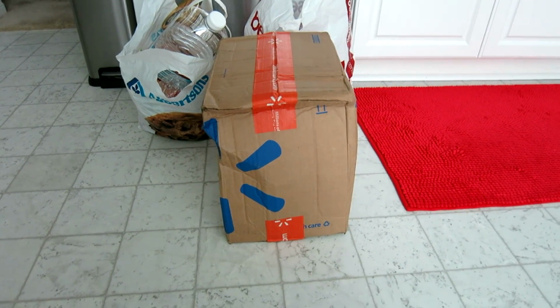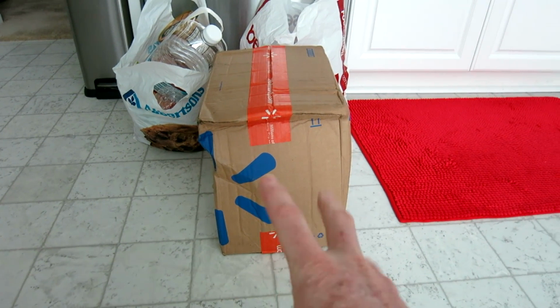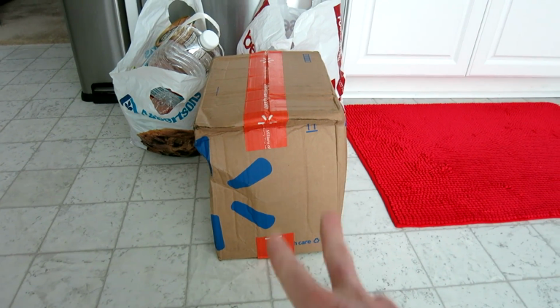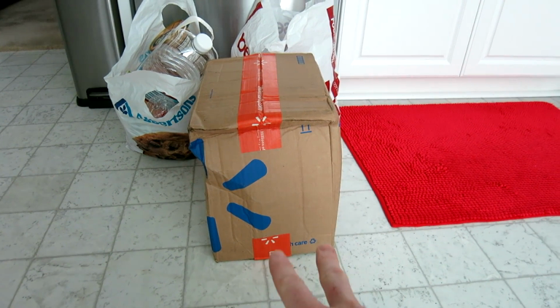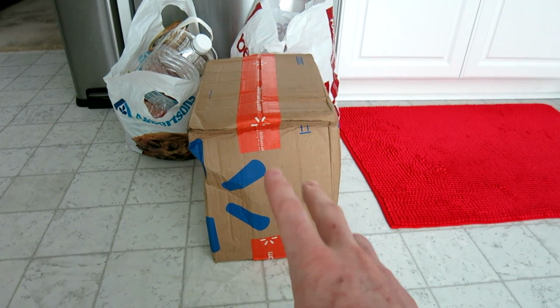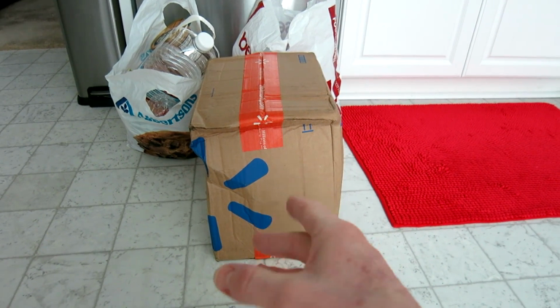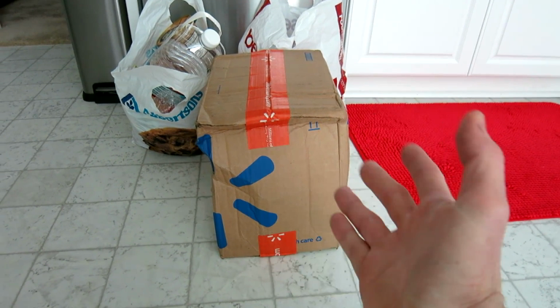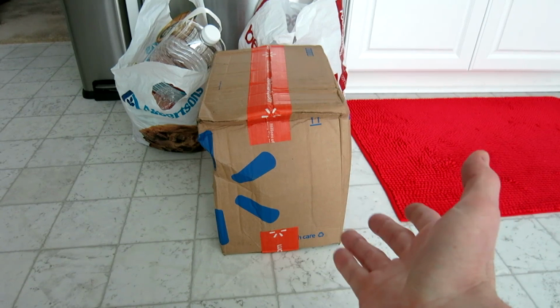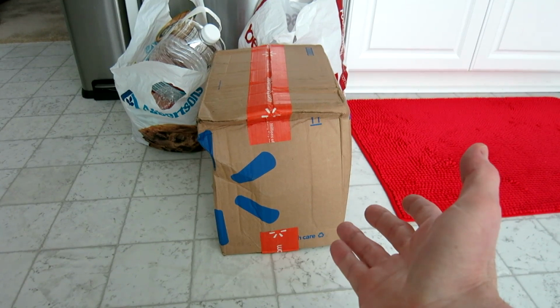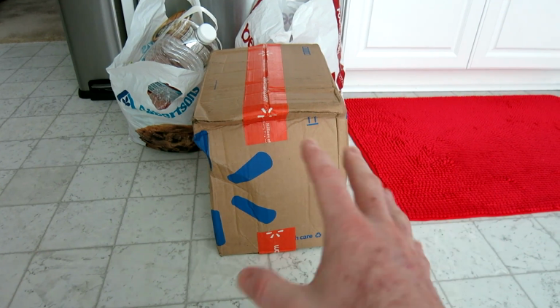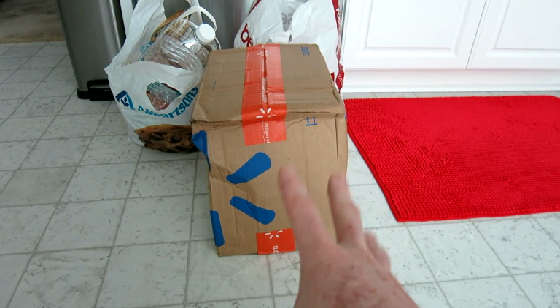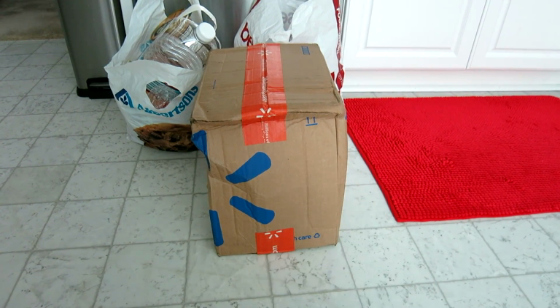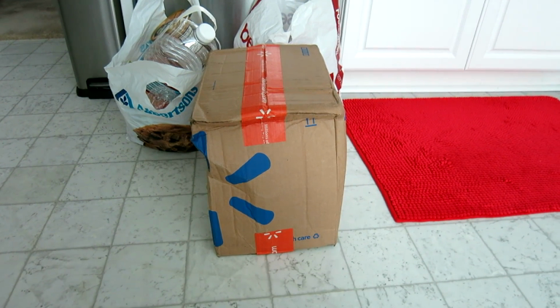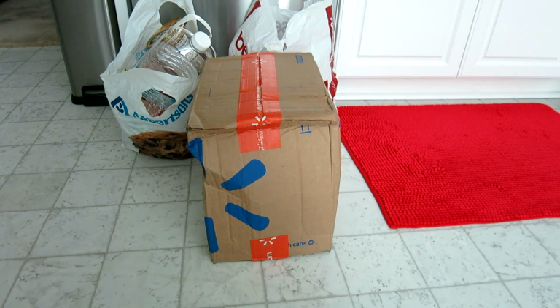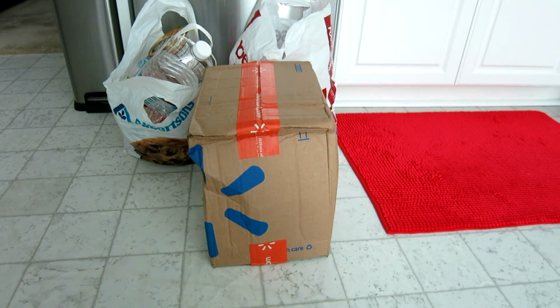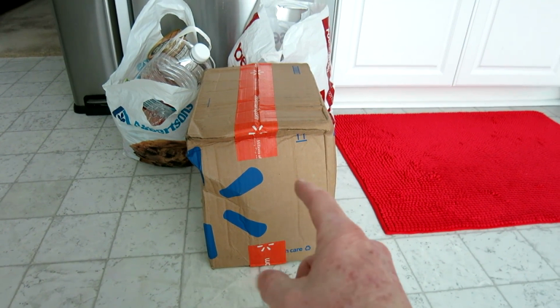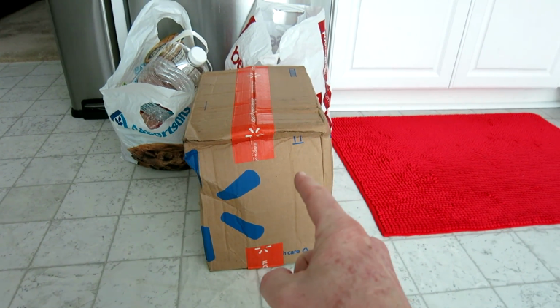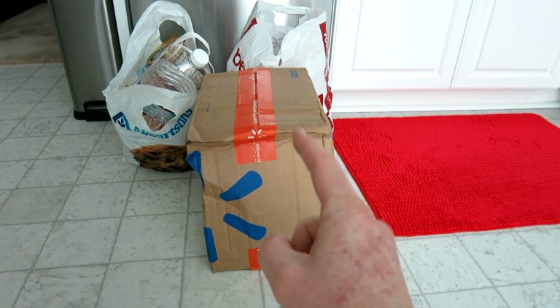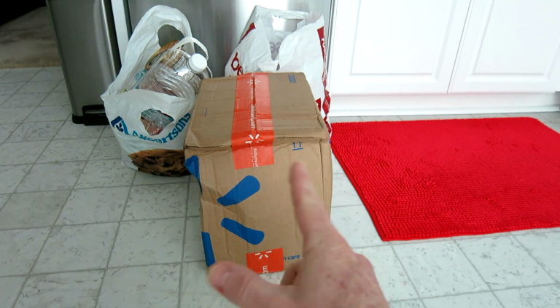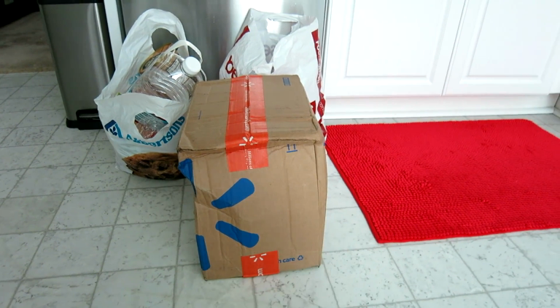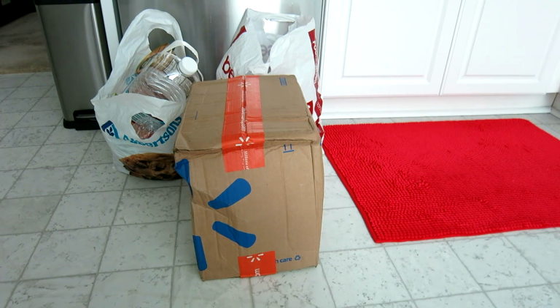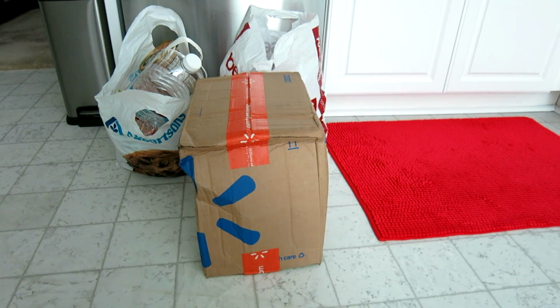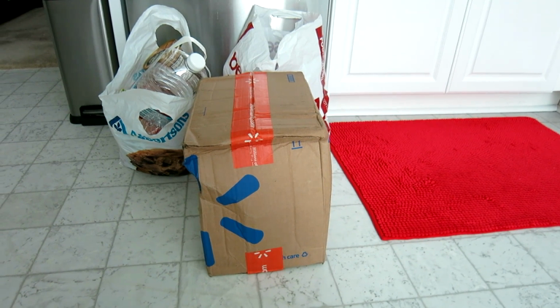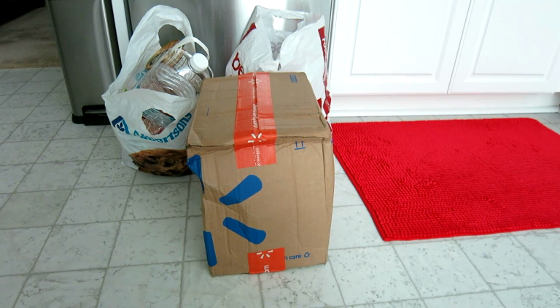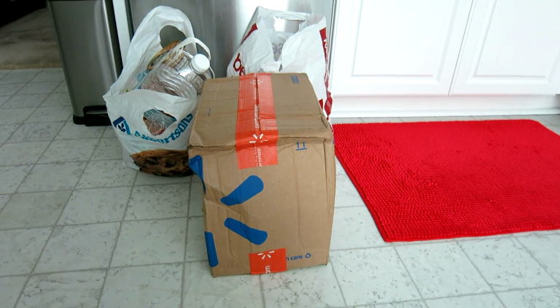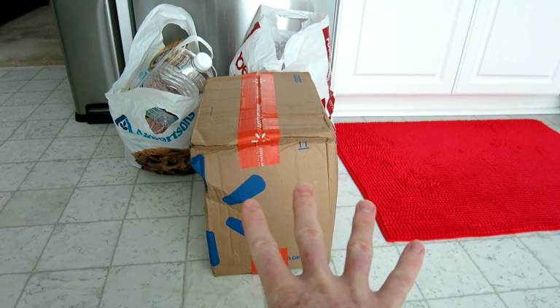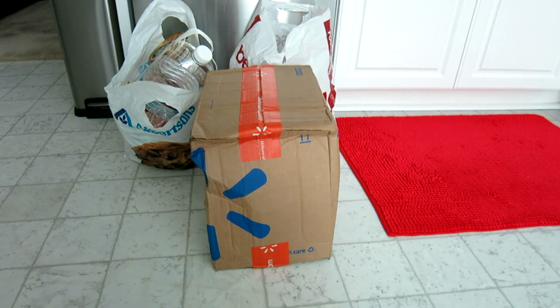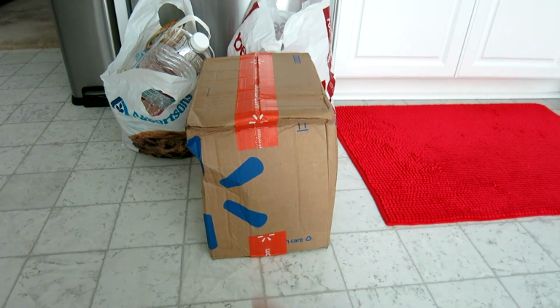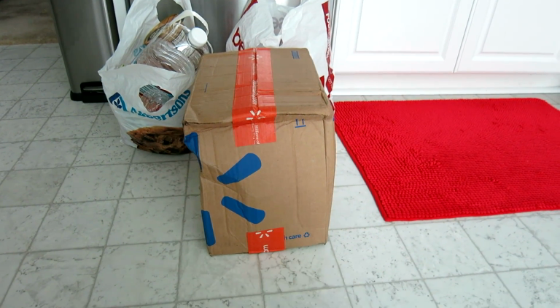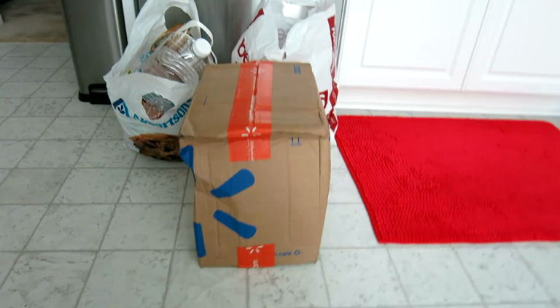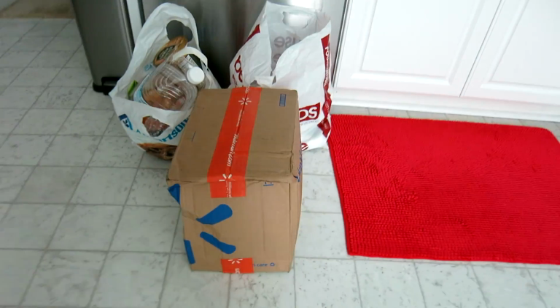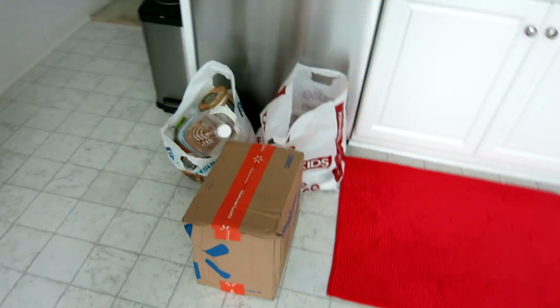Not to mention they said it was gonna be two-day shipping because they're trying to match Amazon.com with their online ordering. This took about four days to get here, maybe even five. So Walmart, you're not winning — Amazon is definitely the winner.